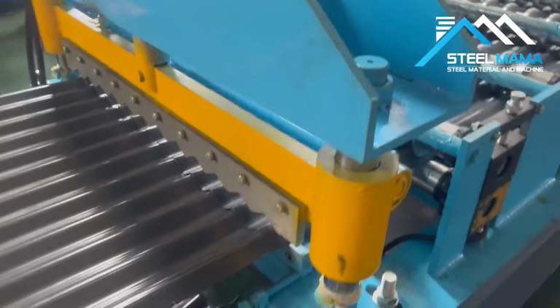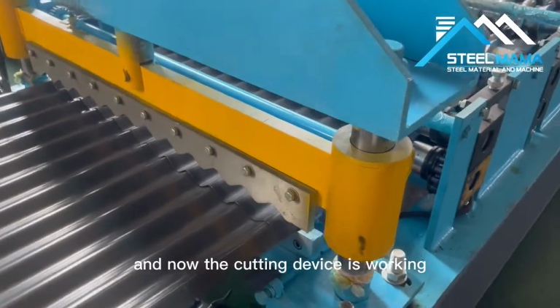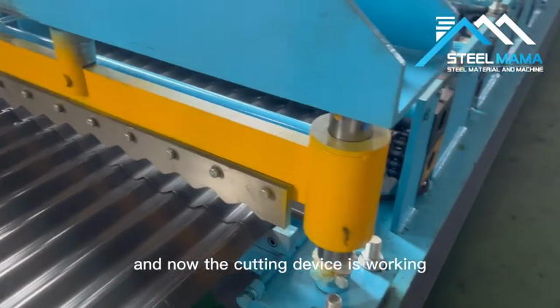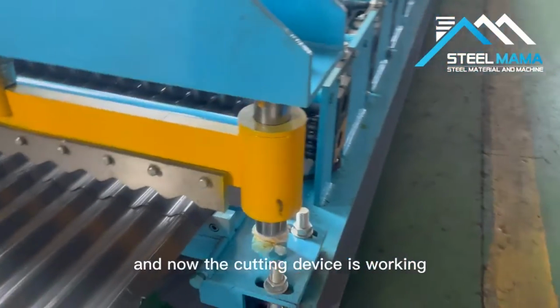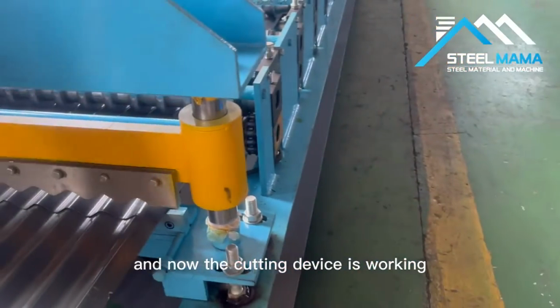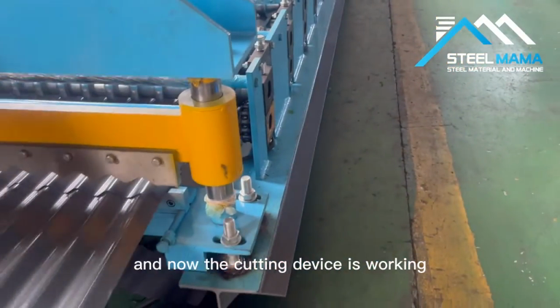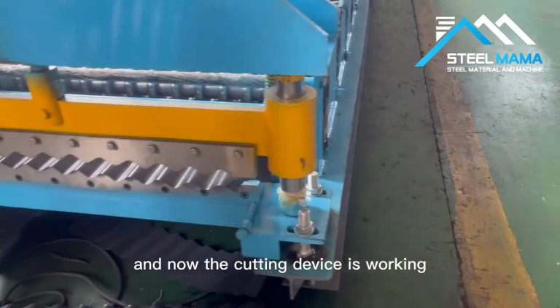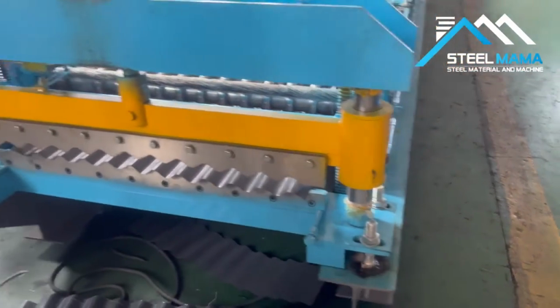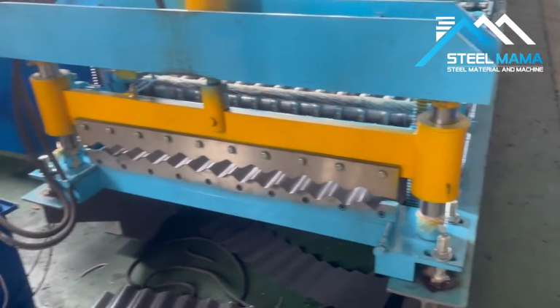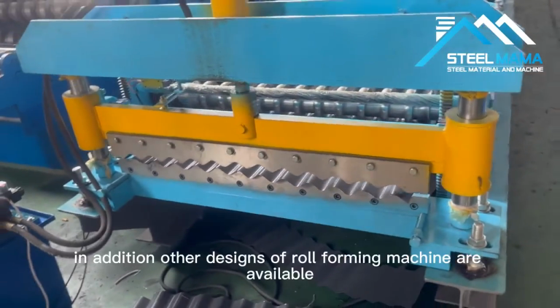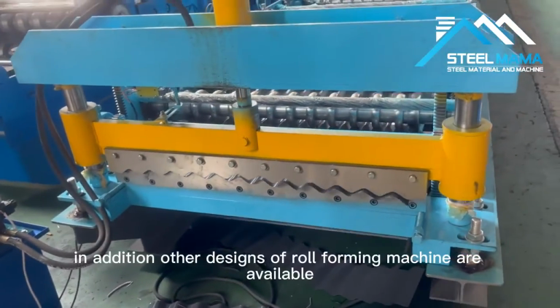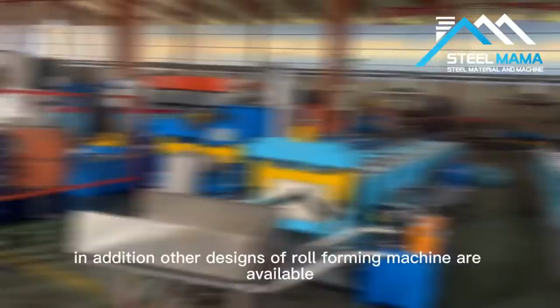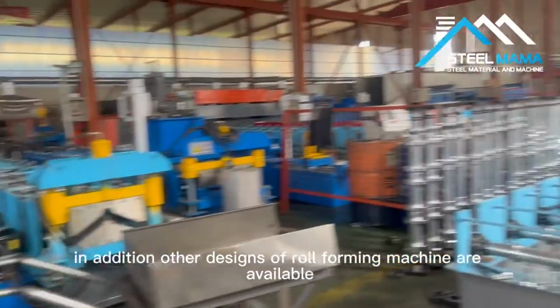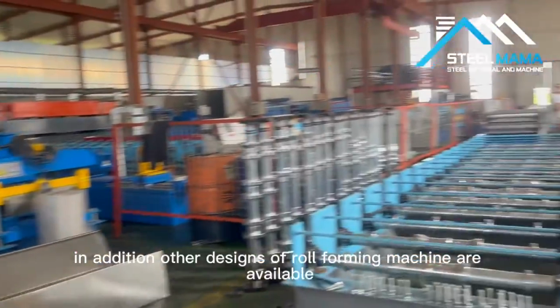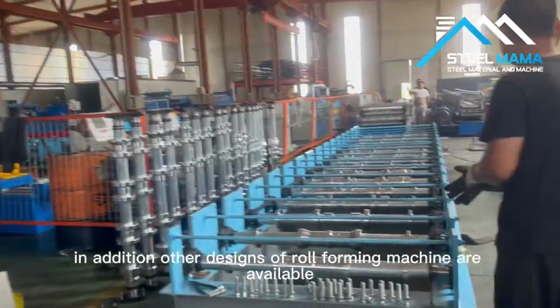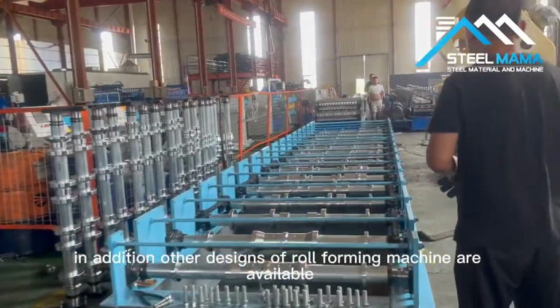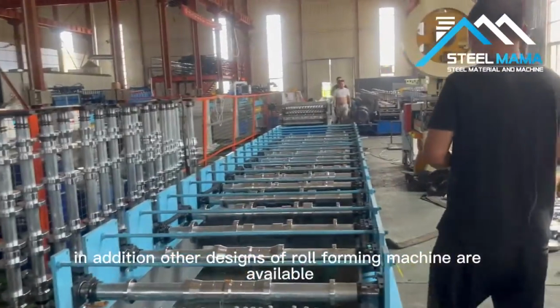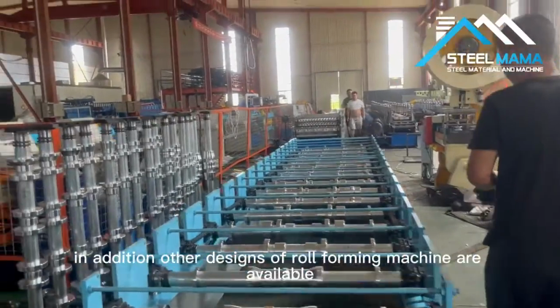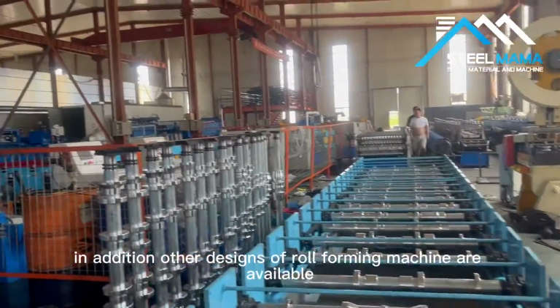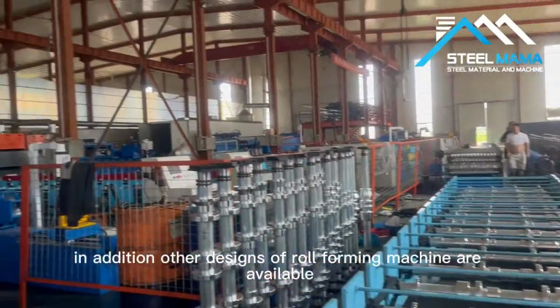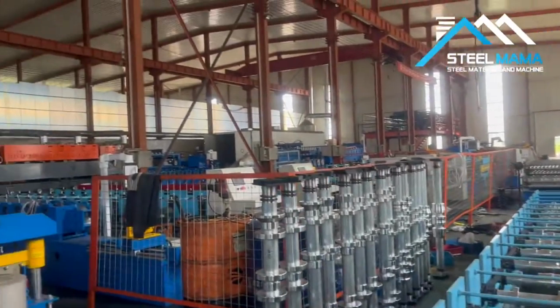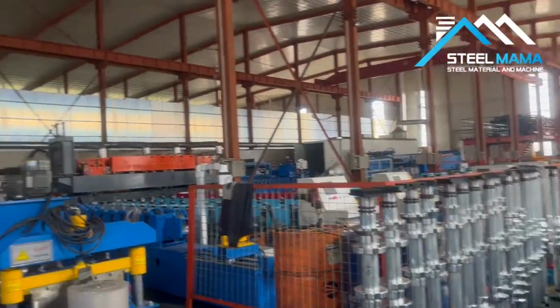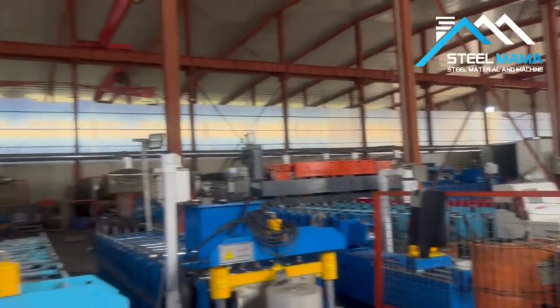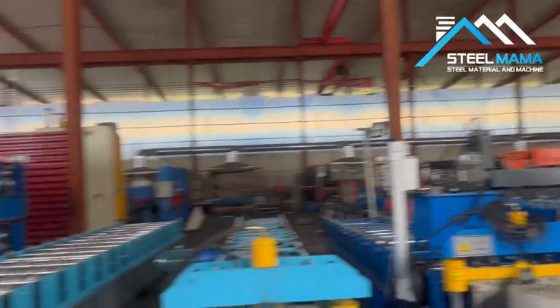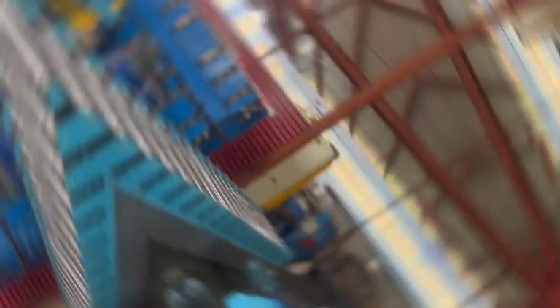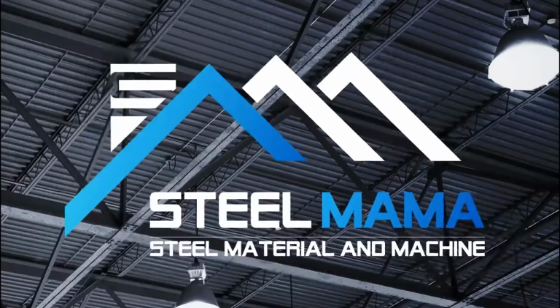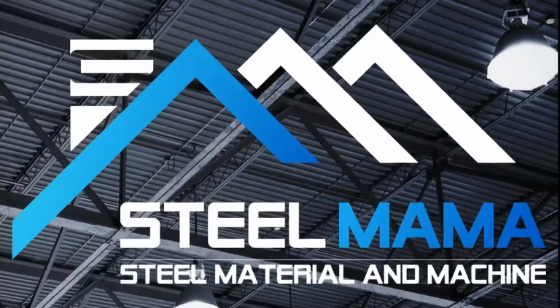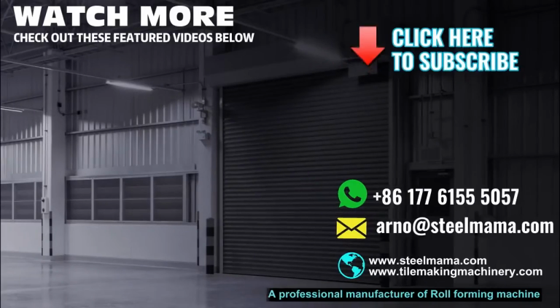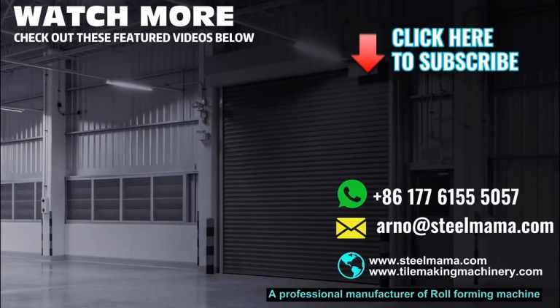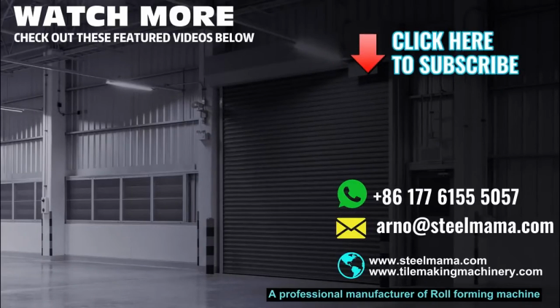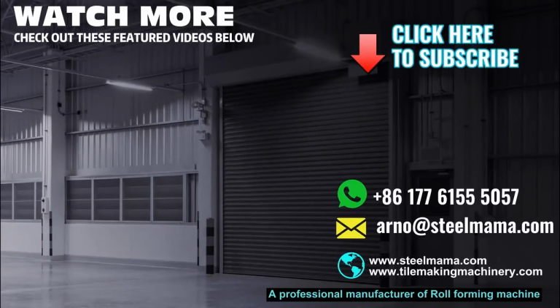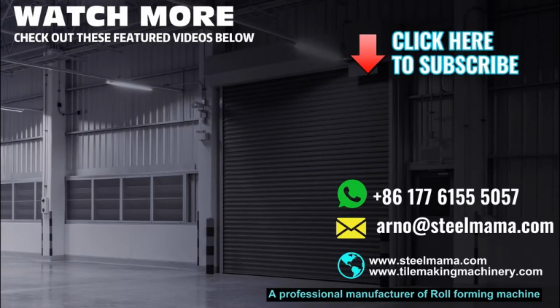Now the cutting device is working. In addition, other designs of roll forming machines are available. Welcome to contact Steel Mama for further discussion.